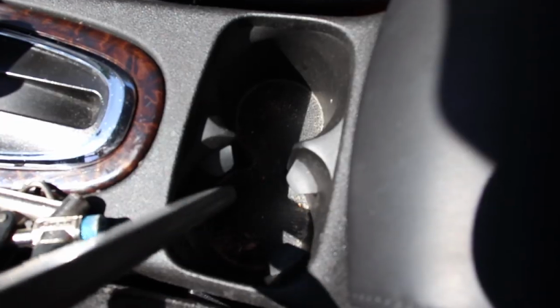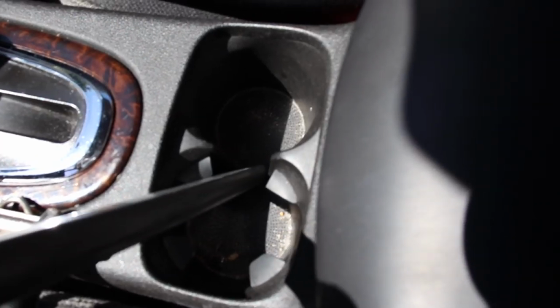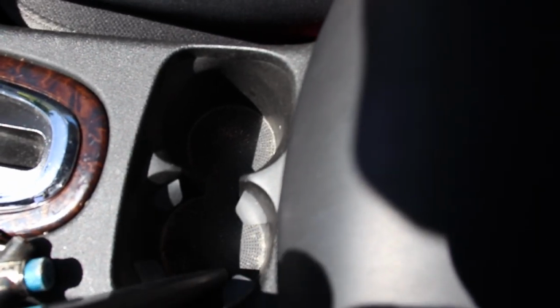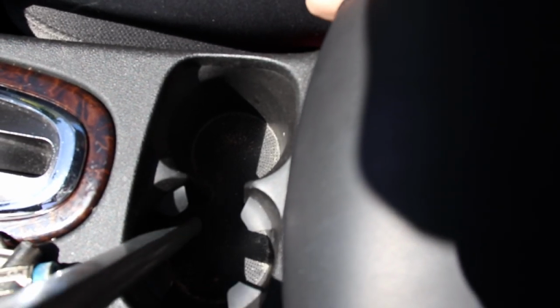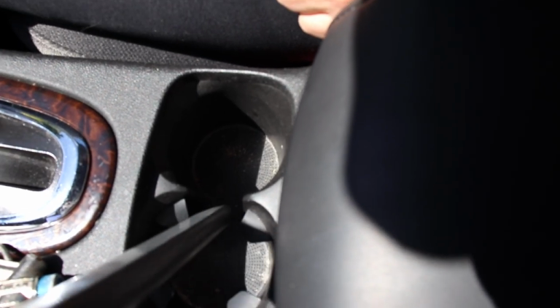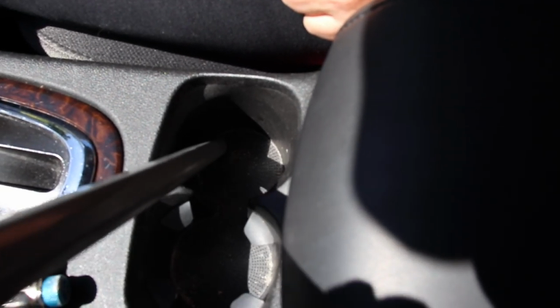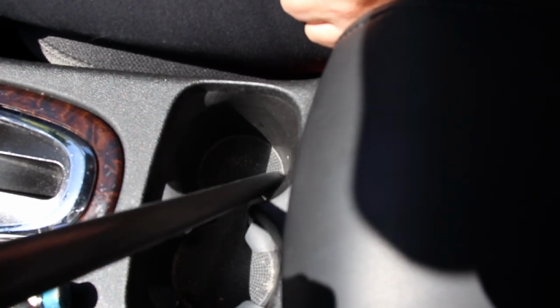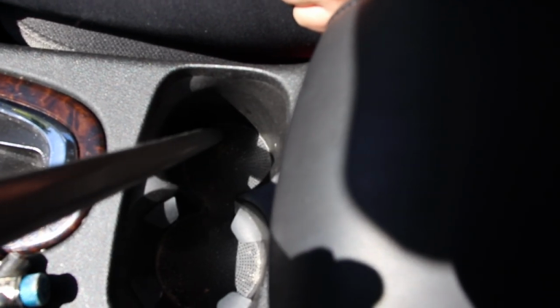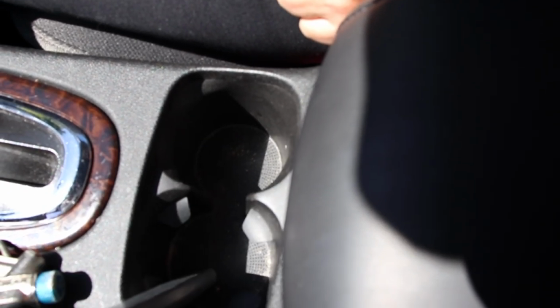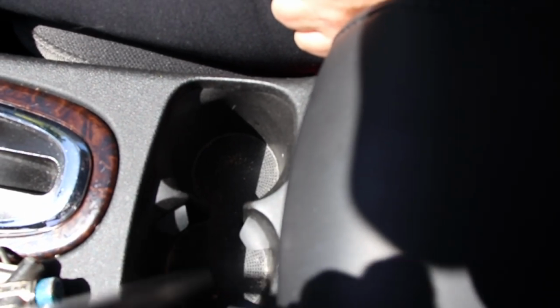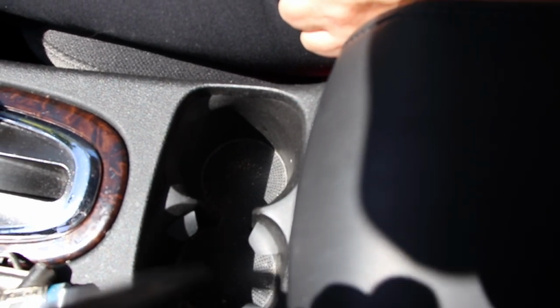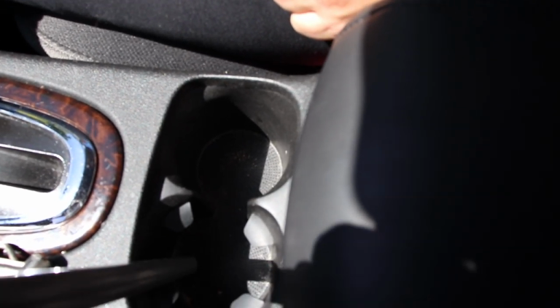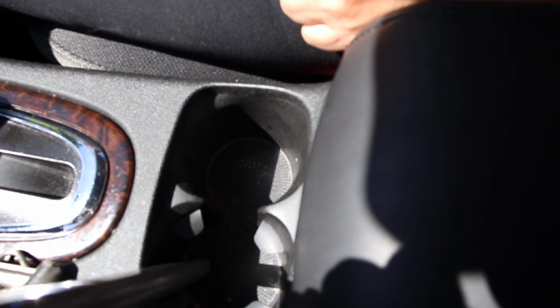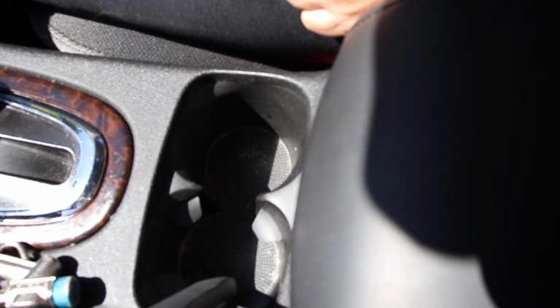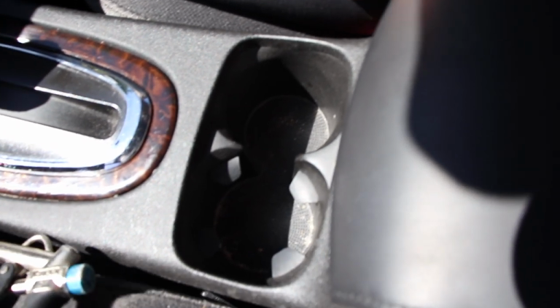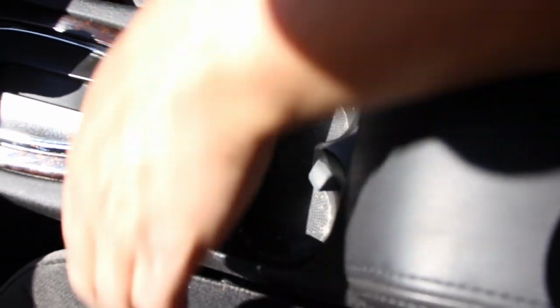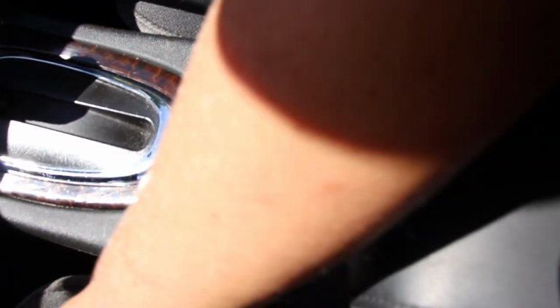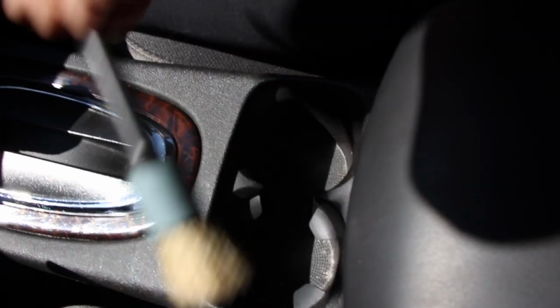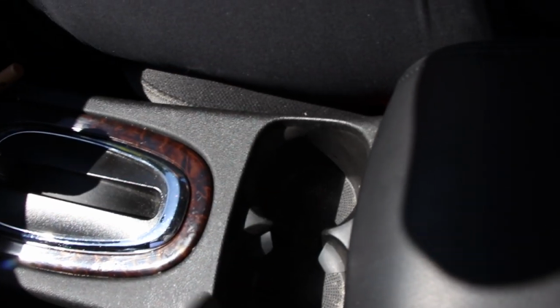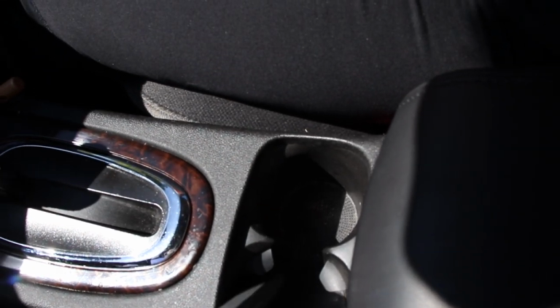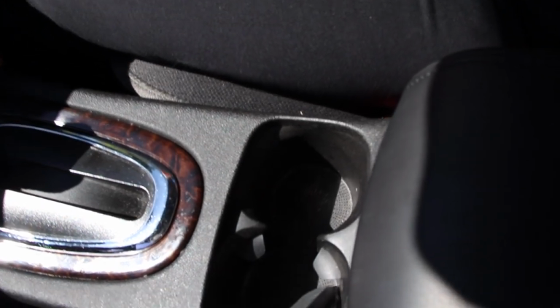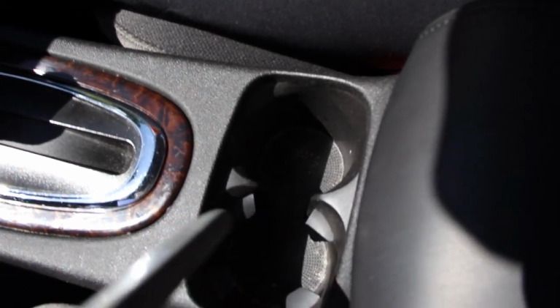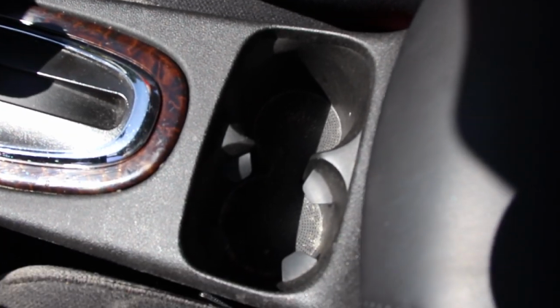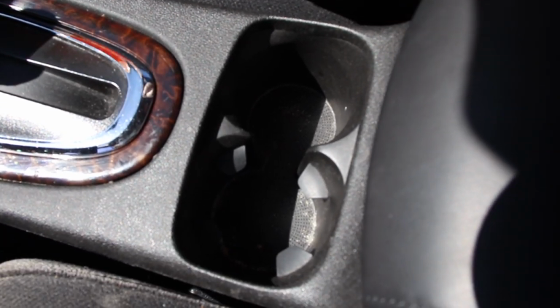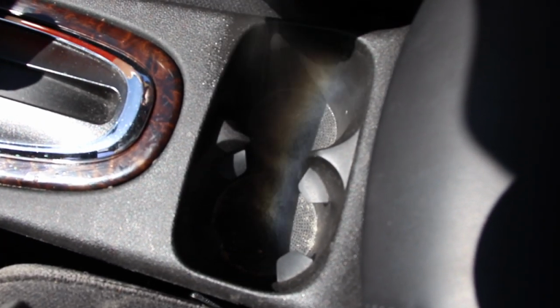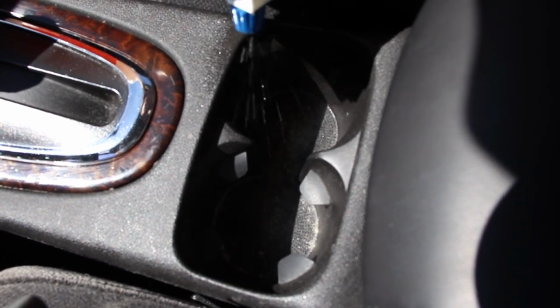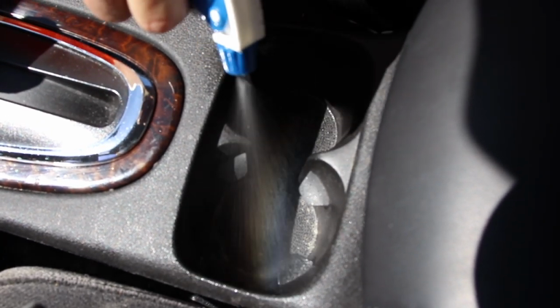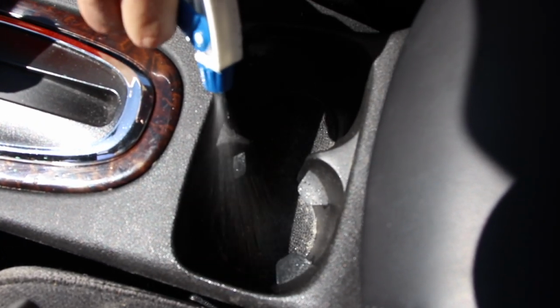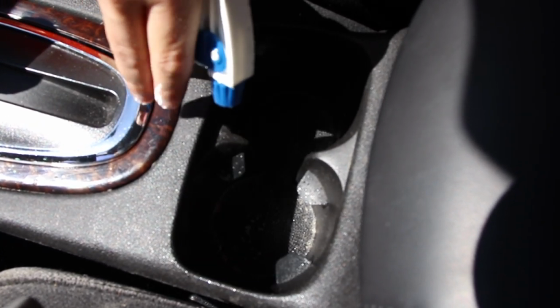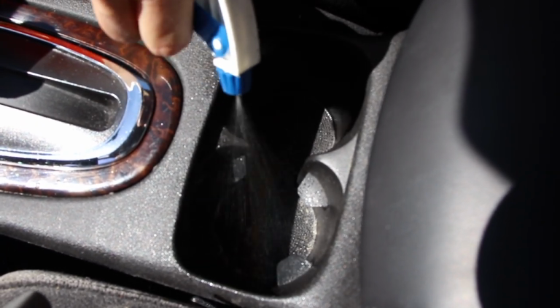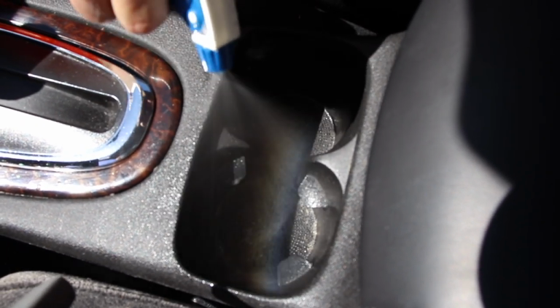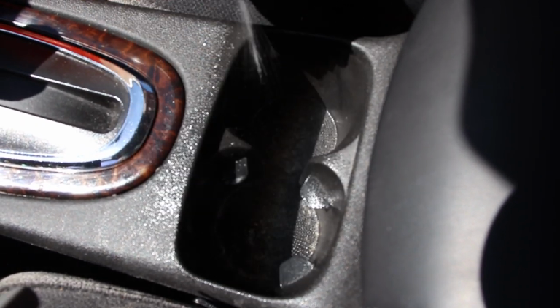Sometimes those cup holders can be really nasty — at least these weren't too bad. It just took some APC, some brushing, and we were able to clean them up perfectly.